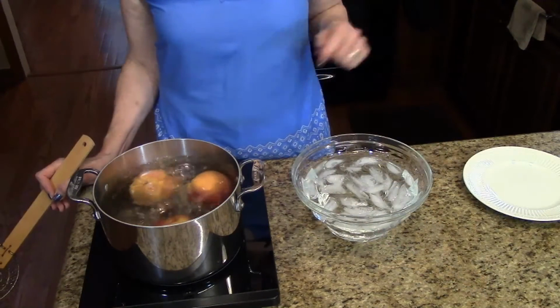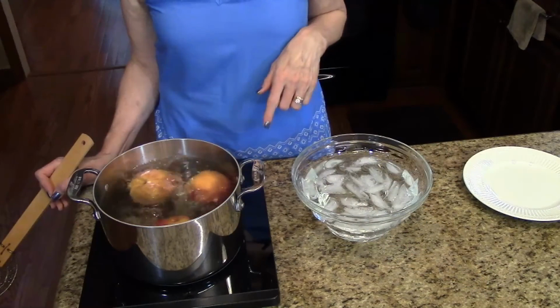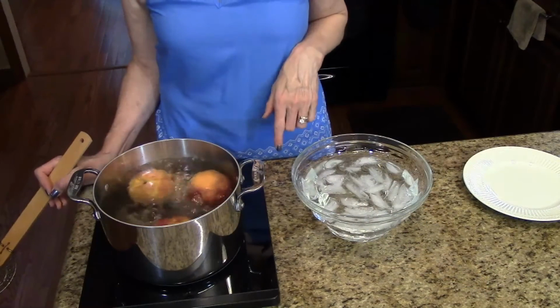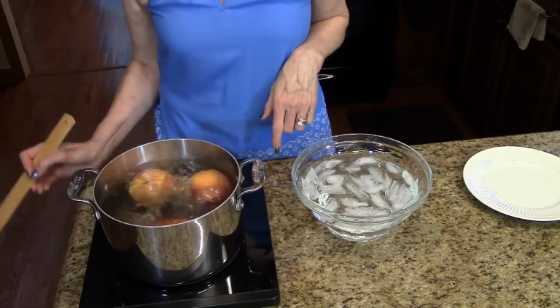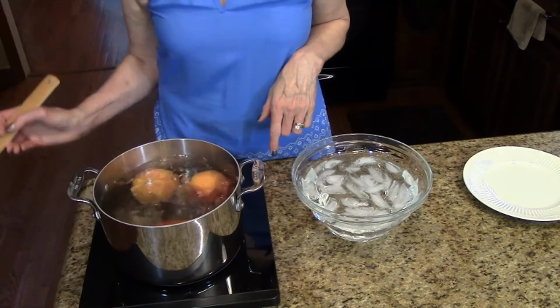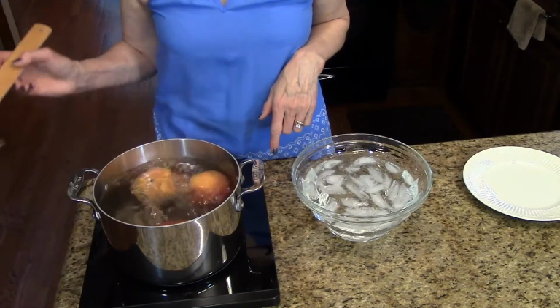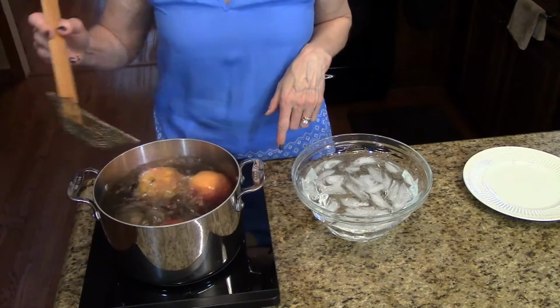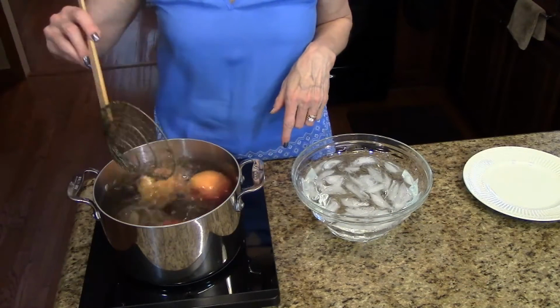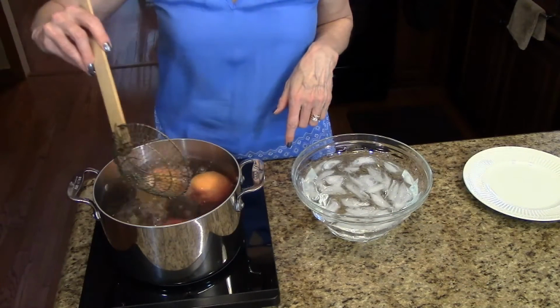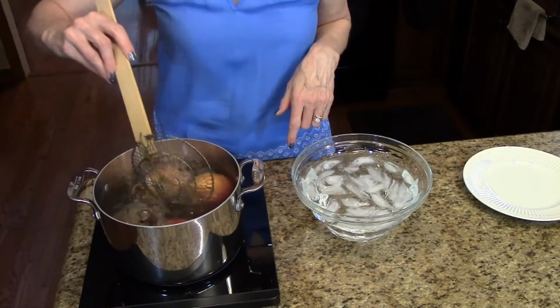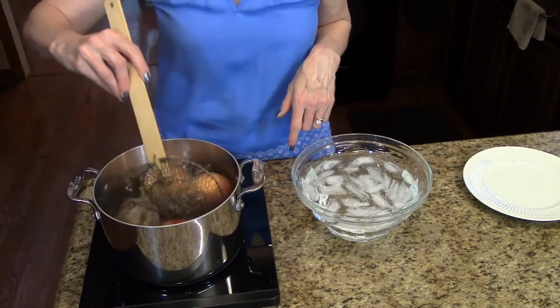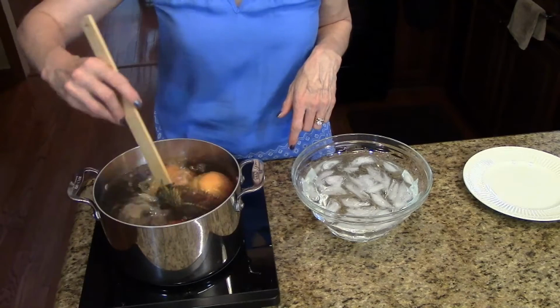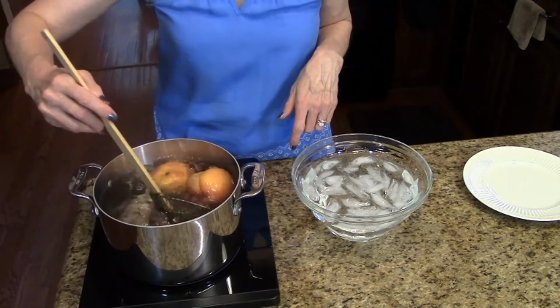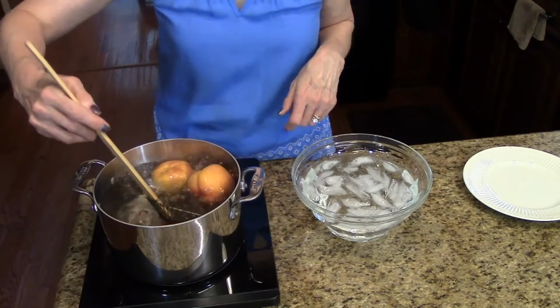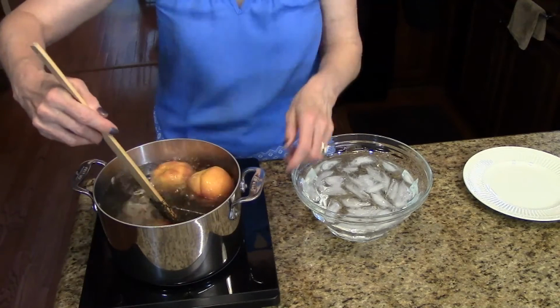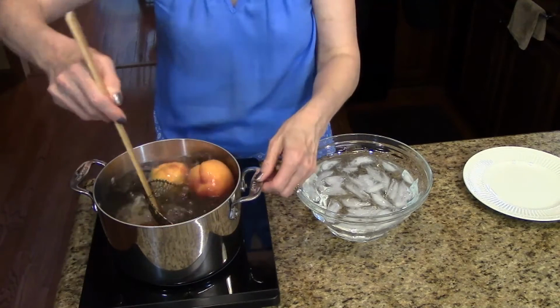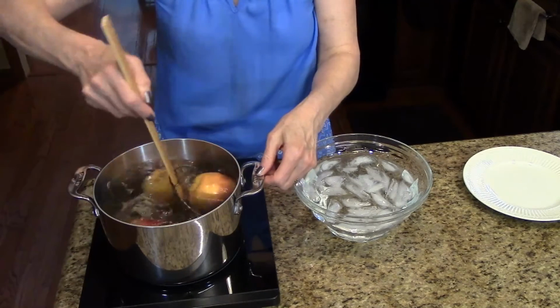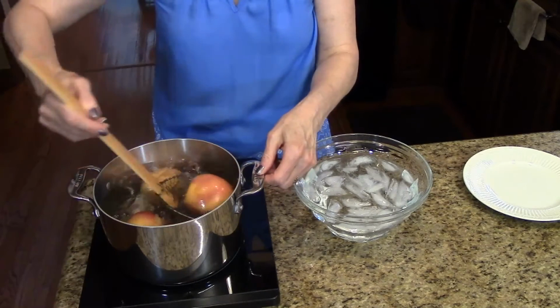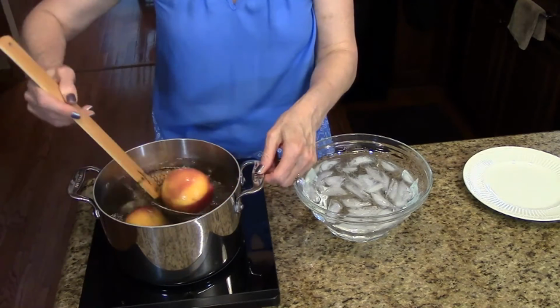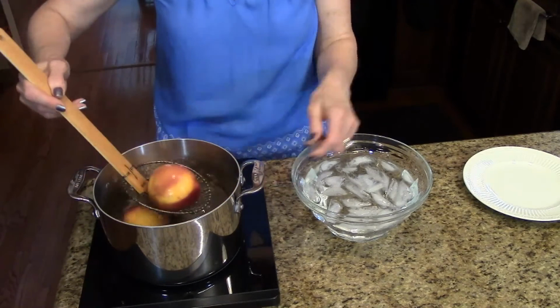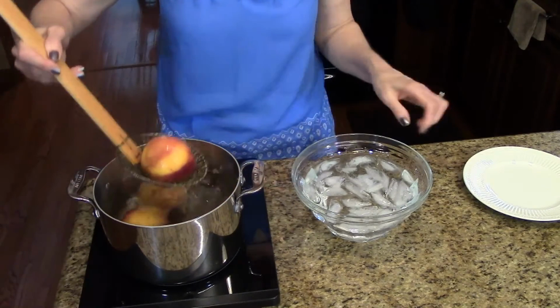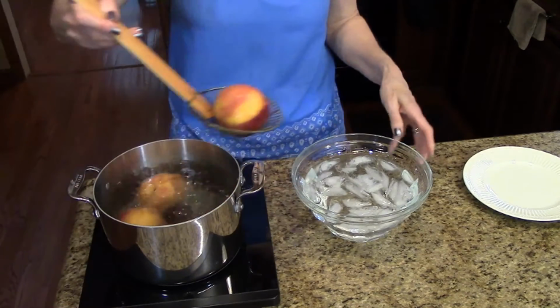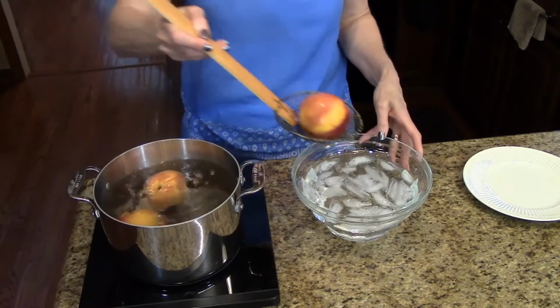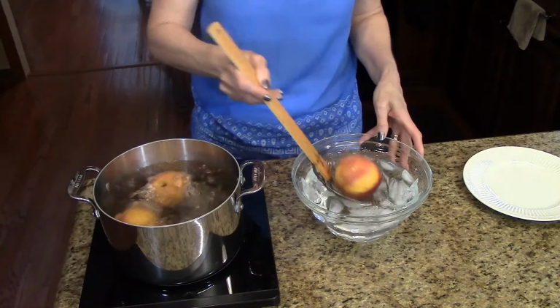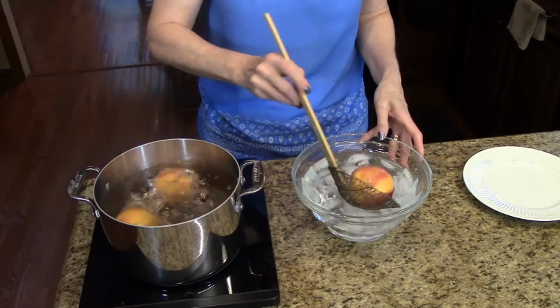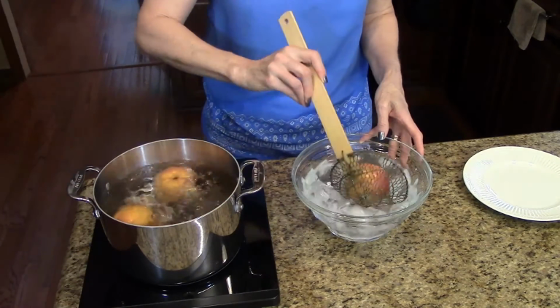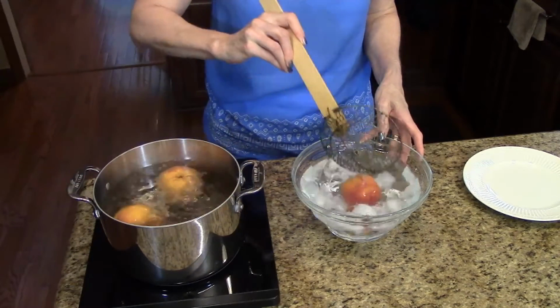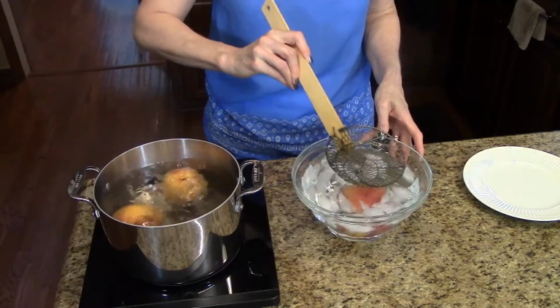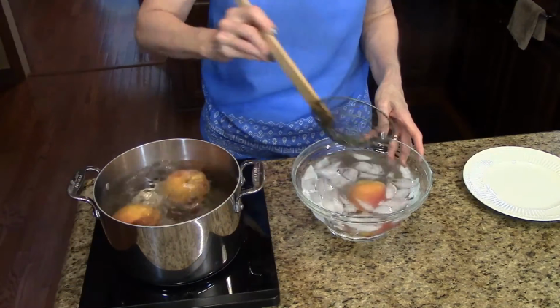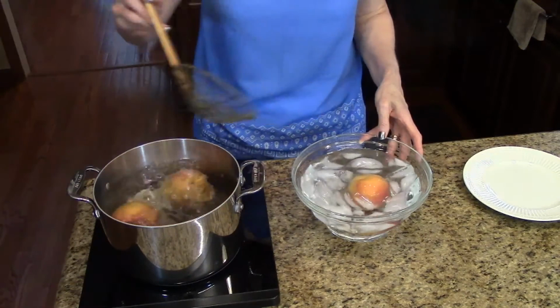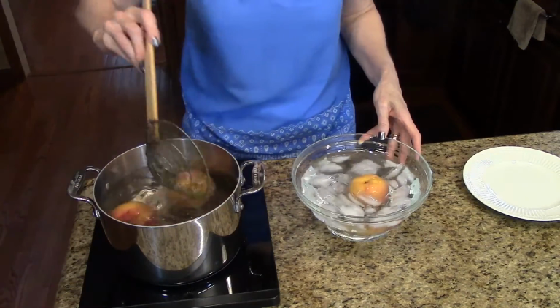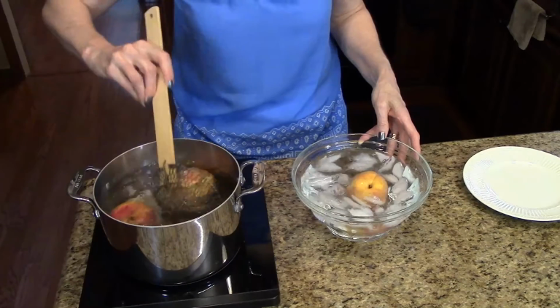My peaches have been boiling for a minute and now what I'm going to do is take them out and put them in the ice water to stop the cooking process.